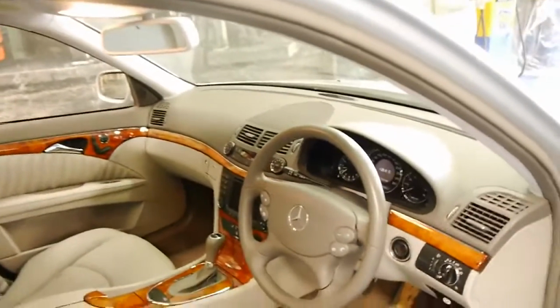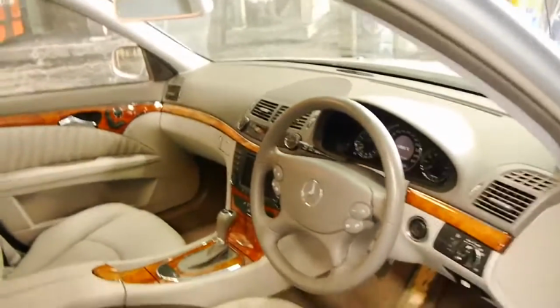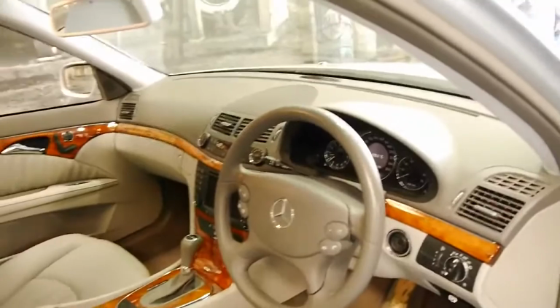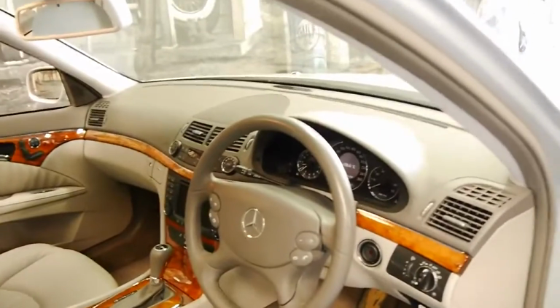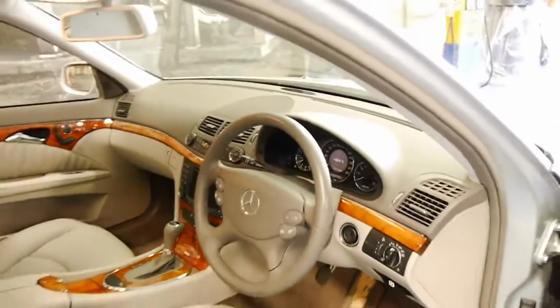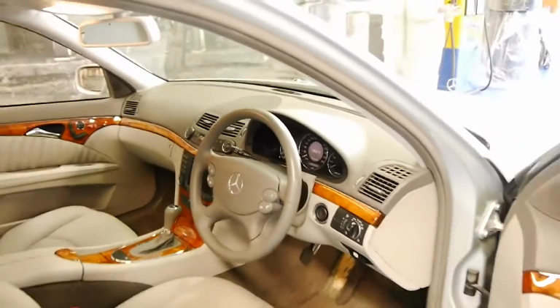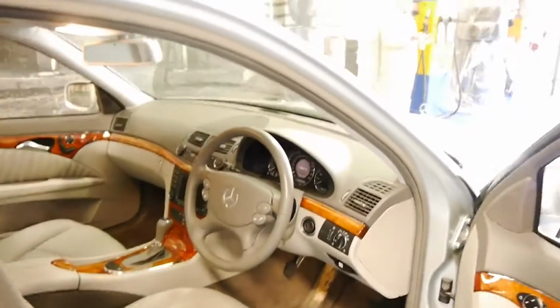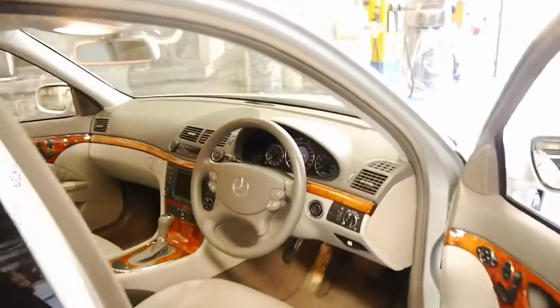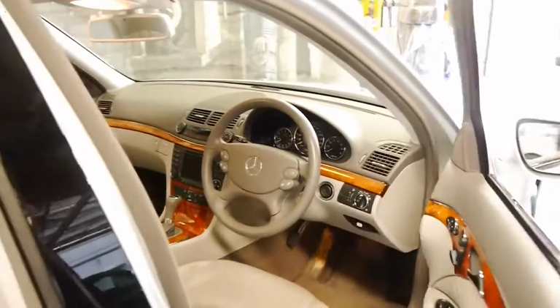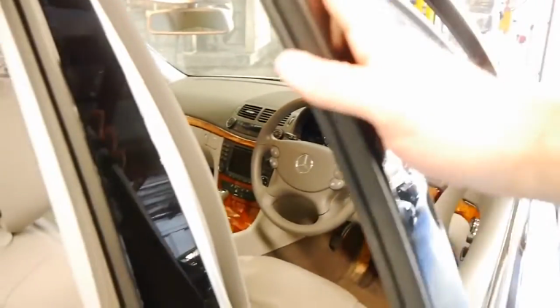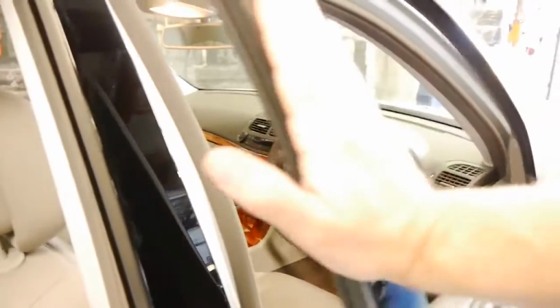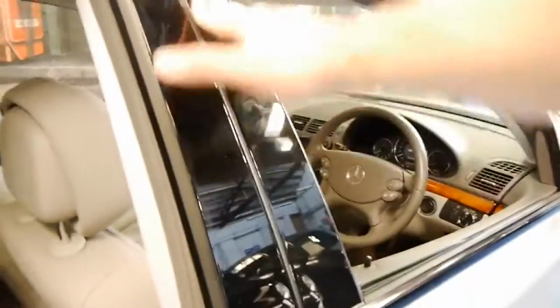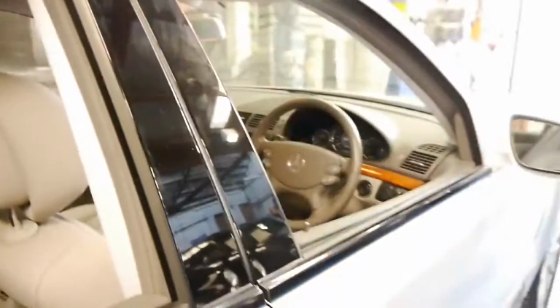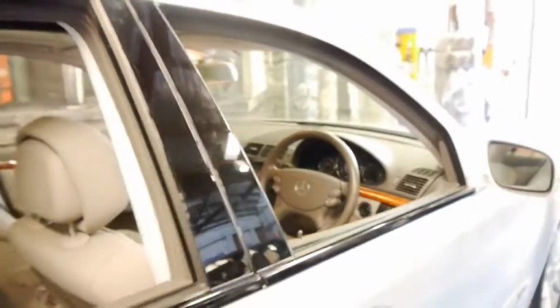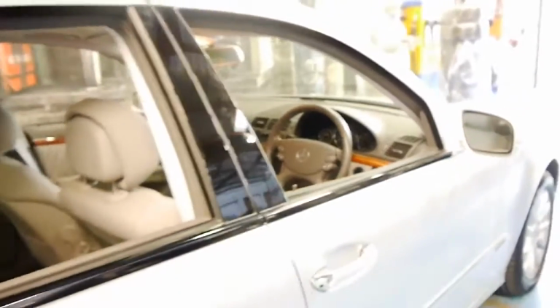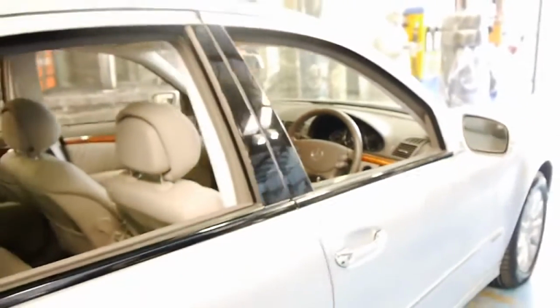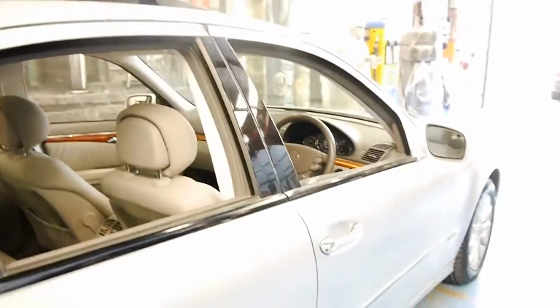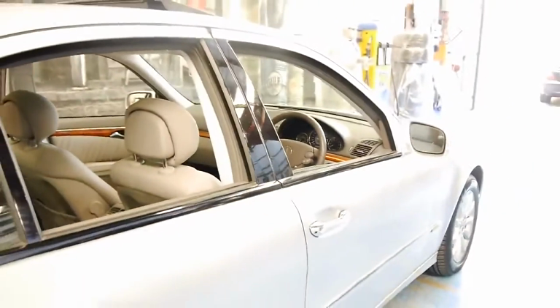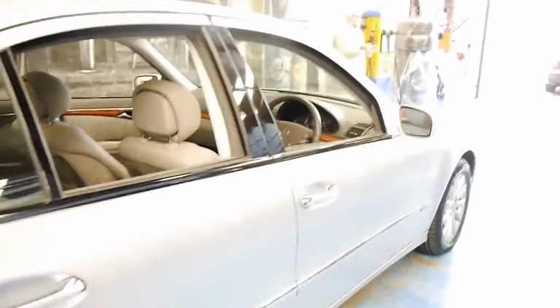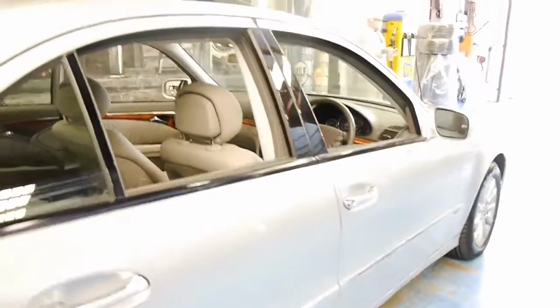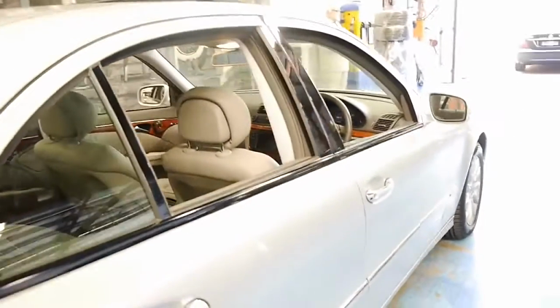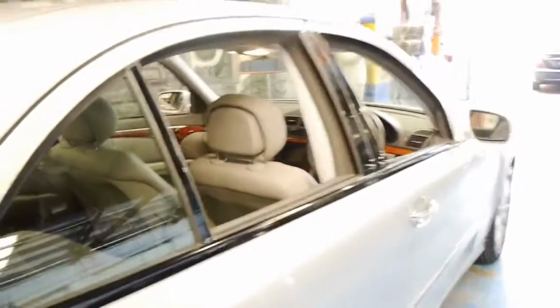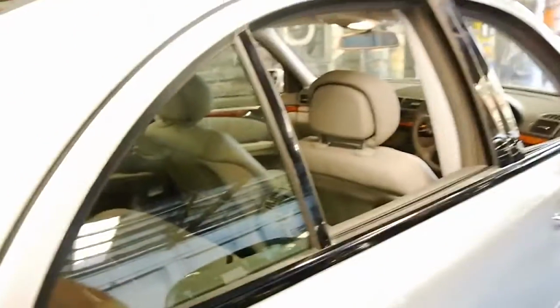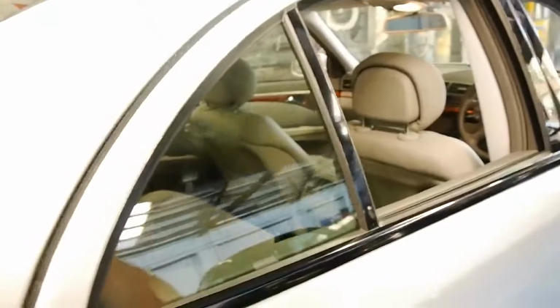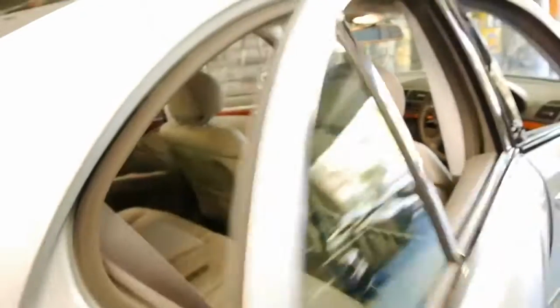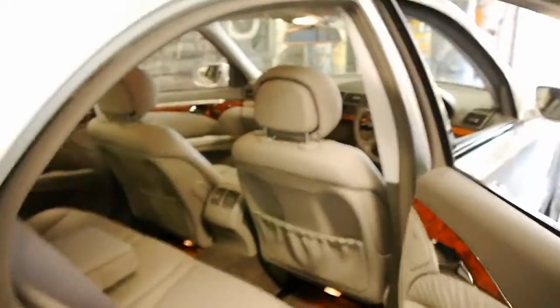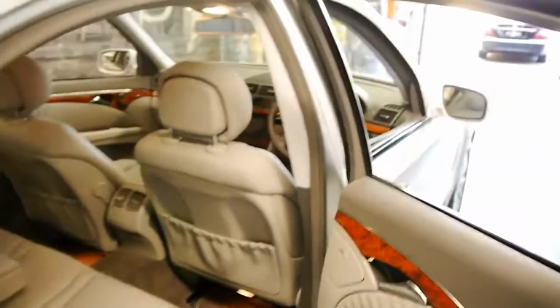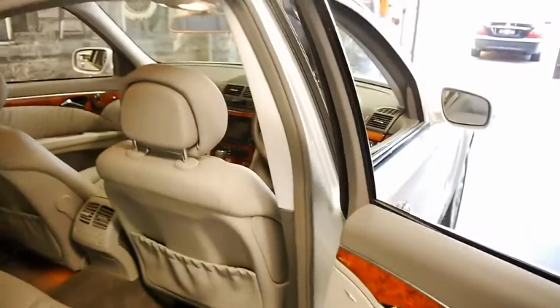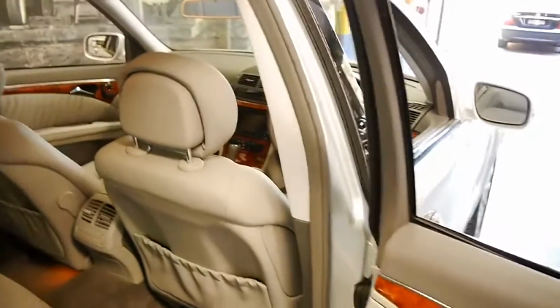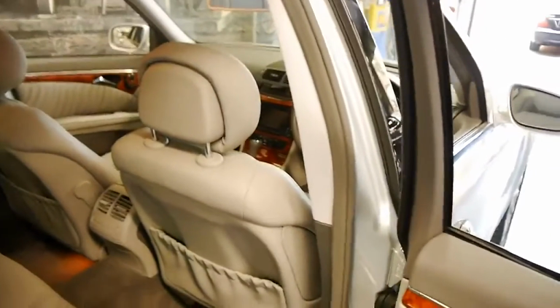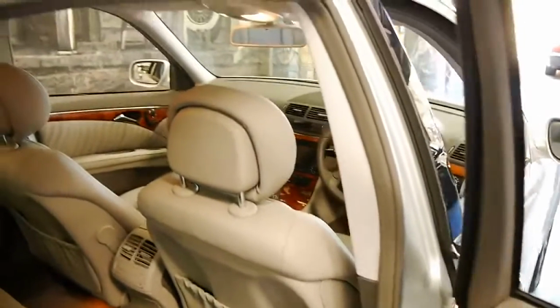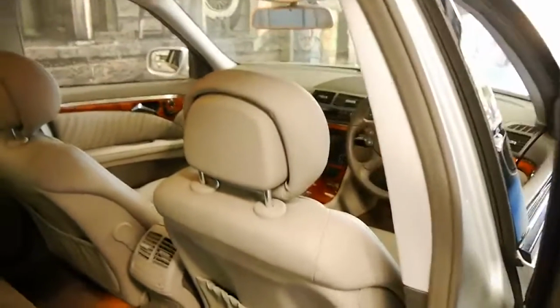This particular car has done just 63,000 kilometres from new. It's got two remote keys, and every single service done on this car has been done at a Mercedes-Benz dealership.